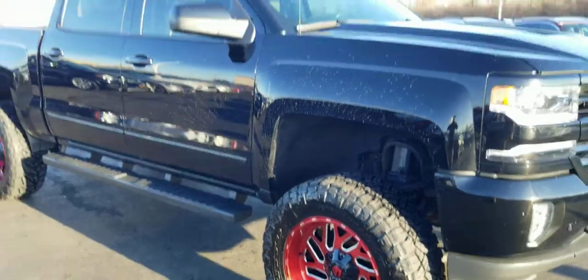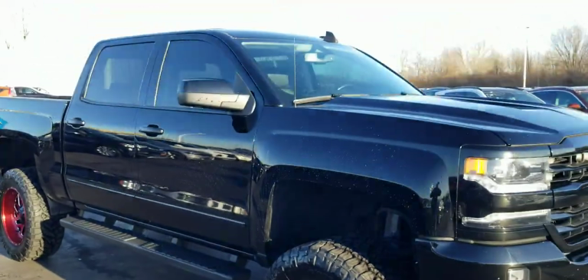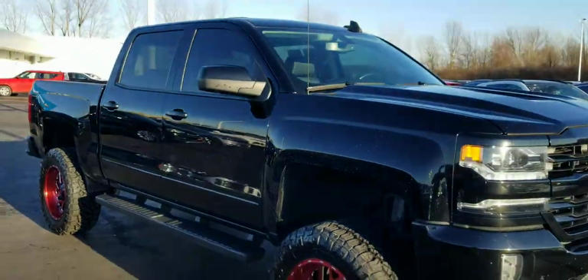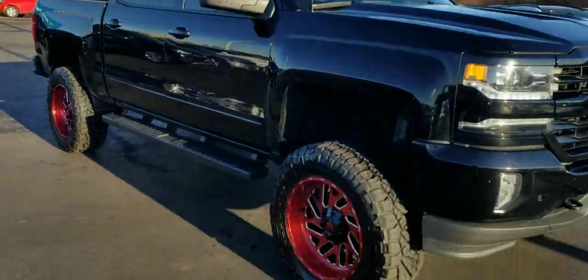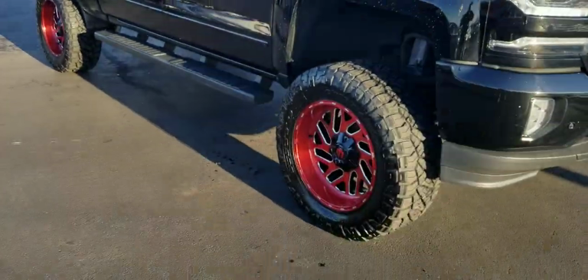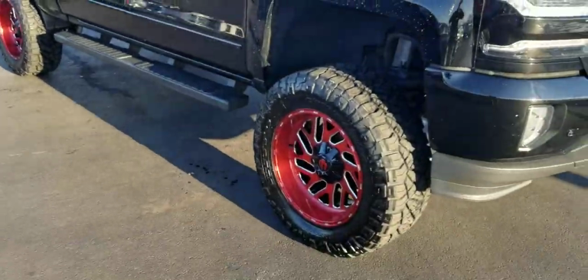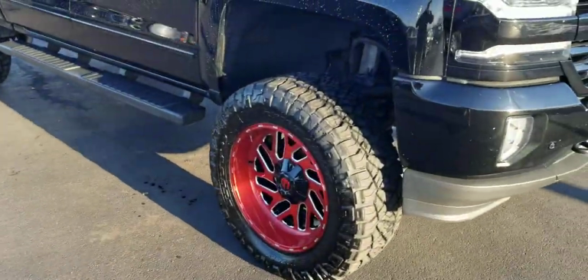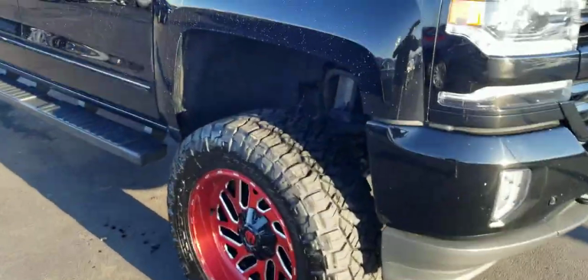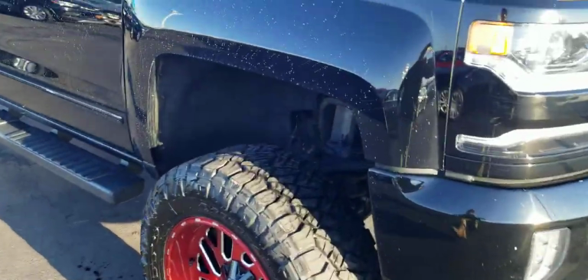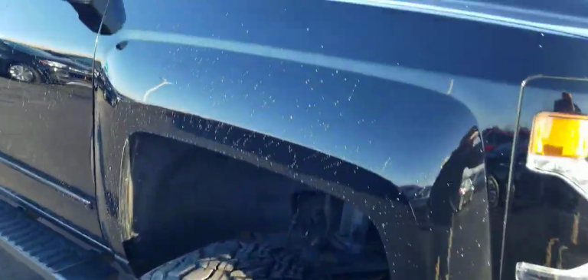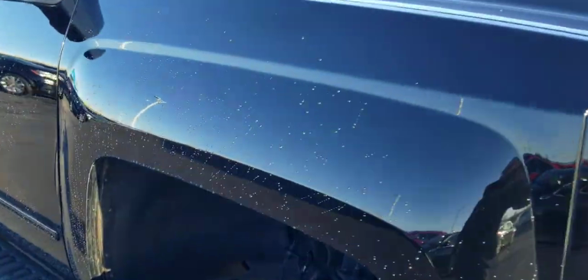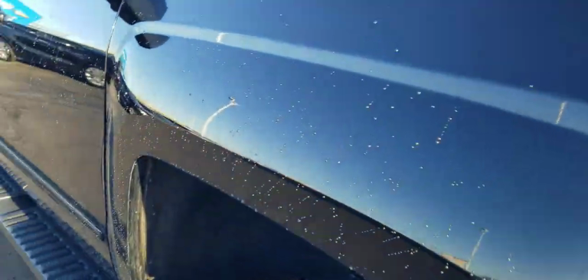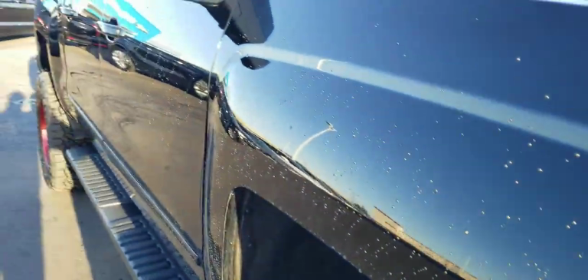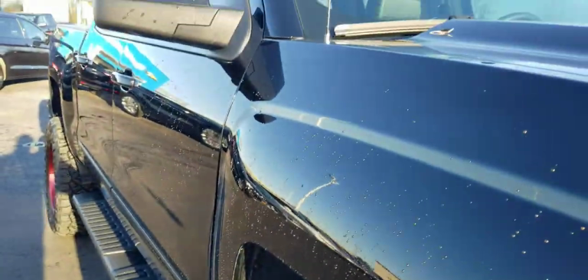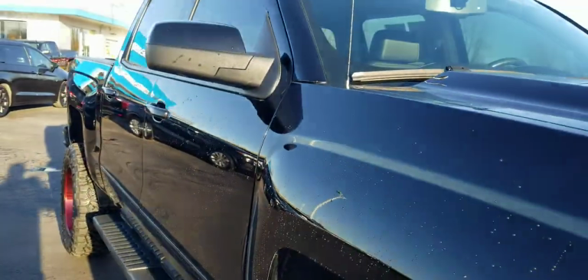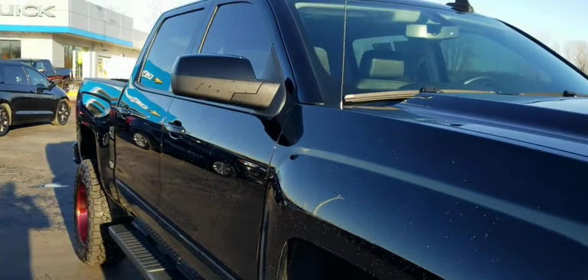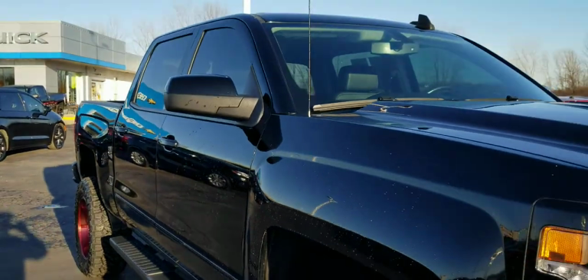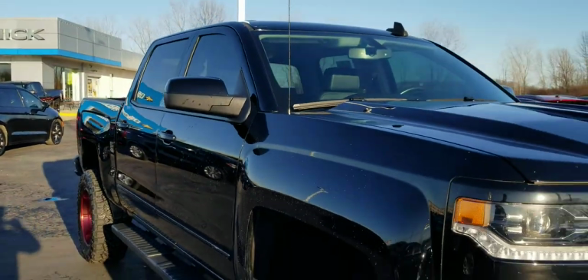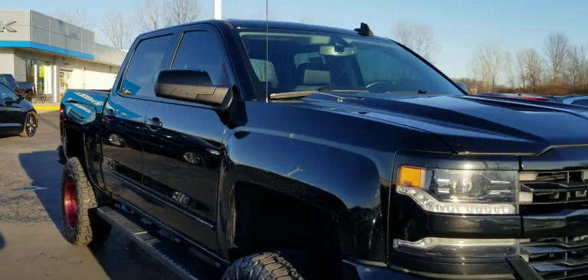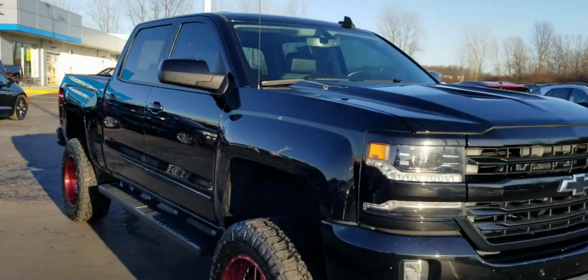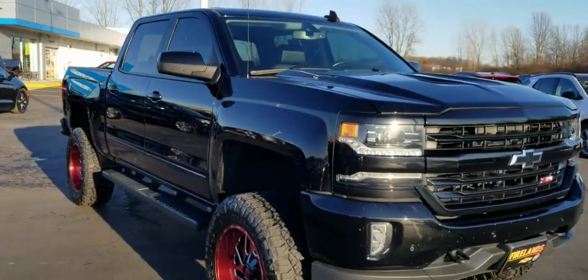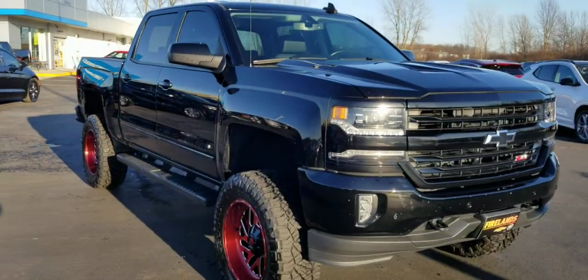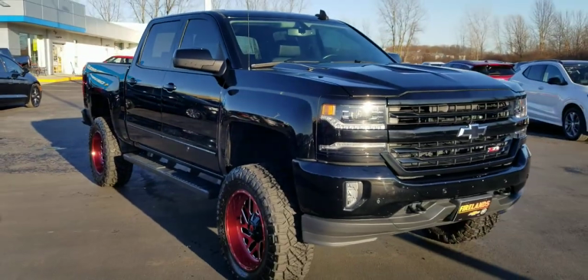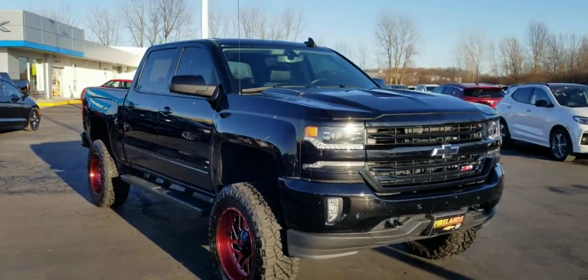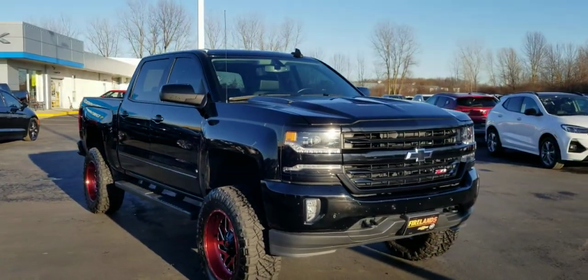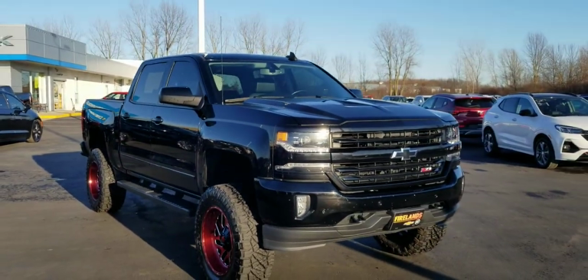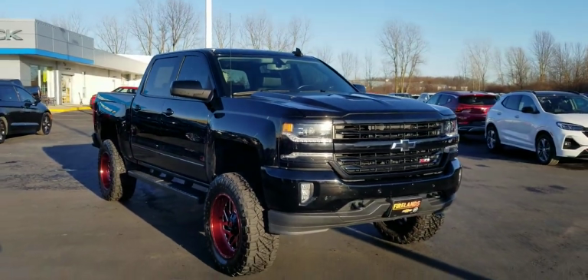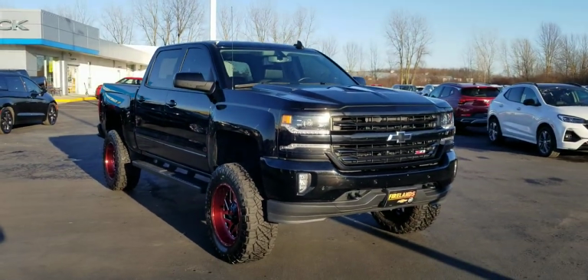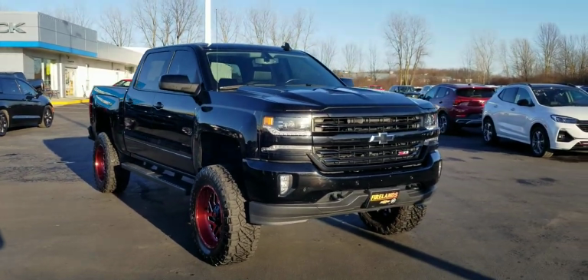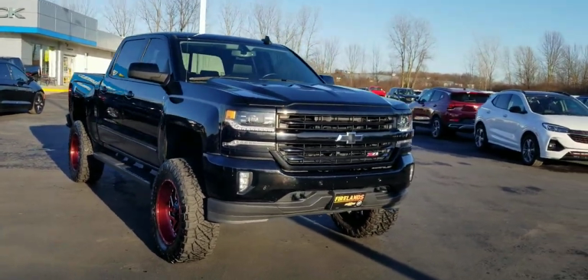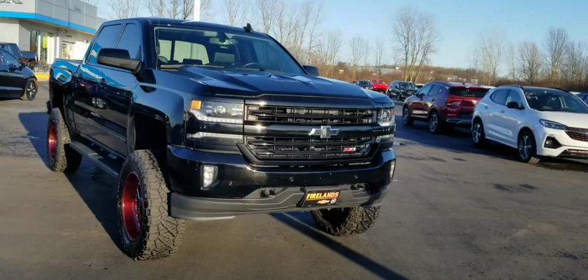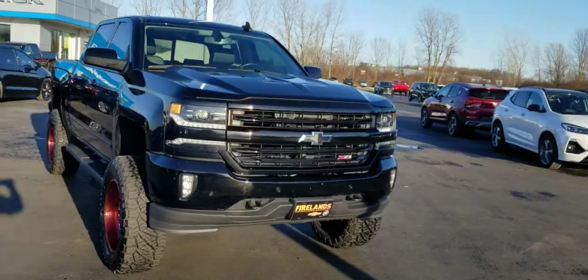This thing is made for mud, and look — I just drove it about 20 feet, look at the splatter. So if you want to take this thing off-road, you've got the big off-road tires, the lift kit, the Z71, the skid plates.